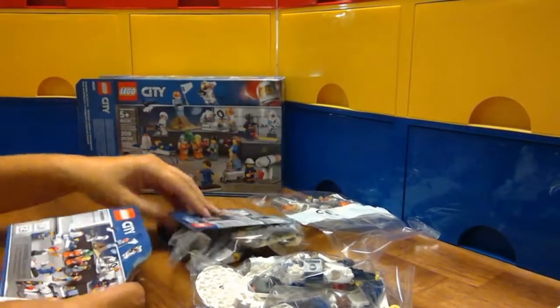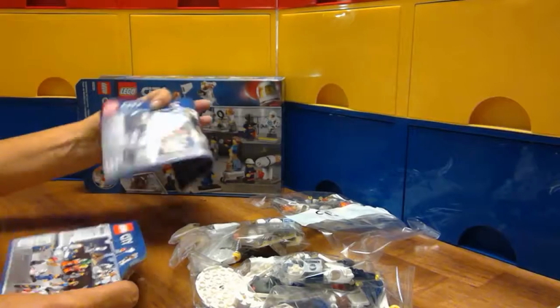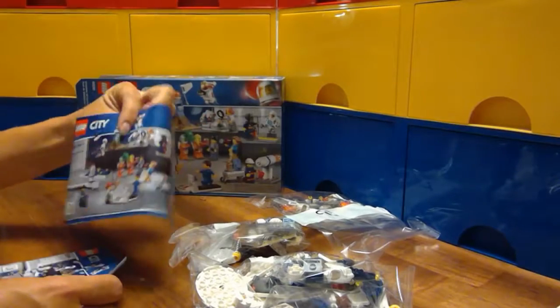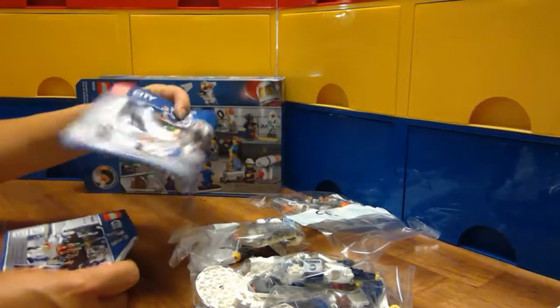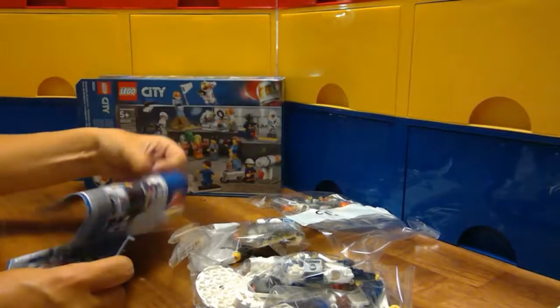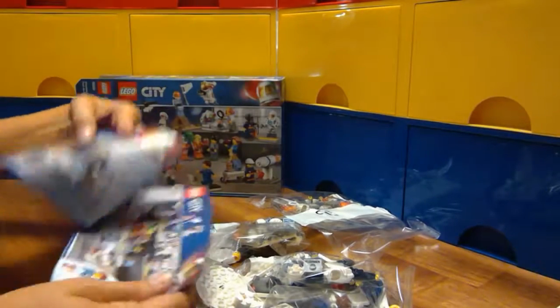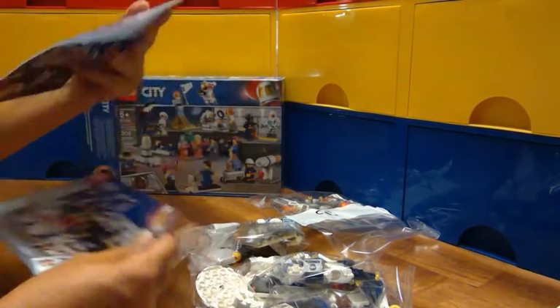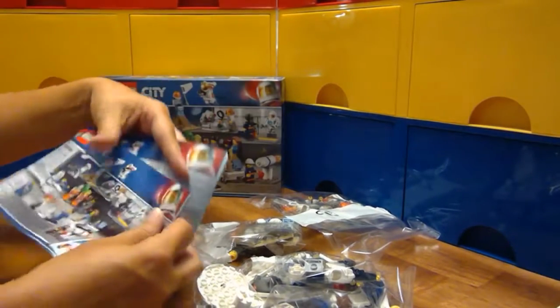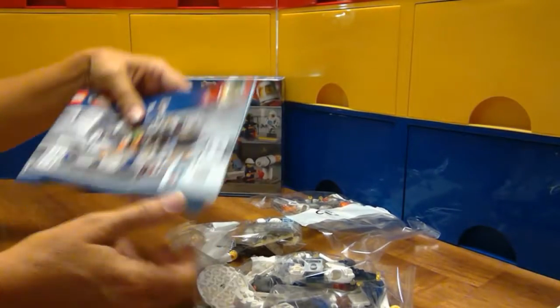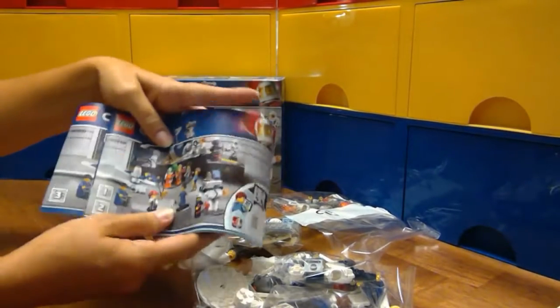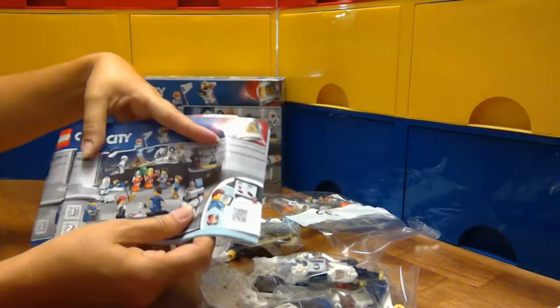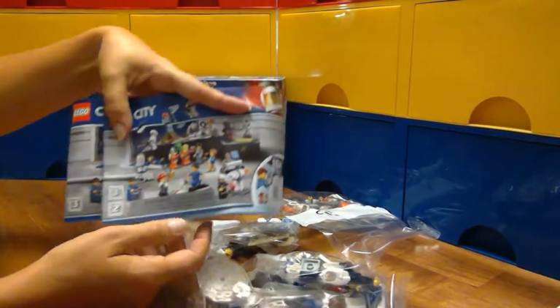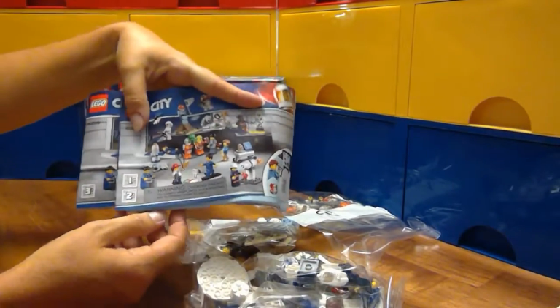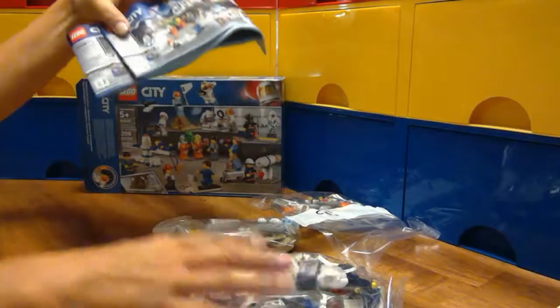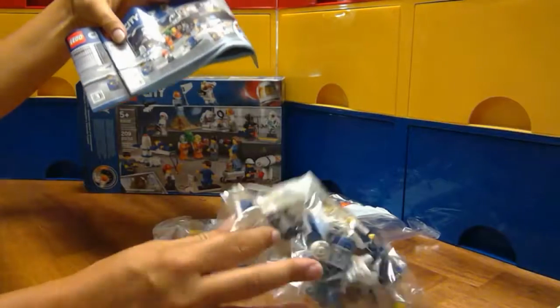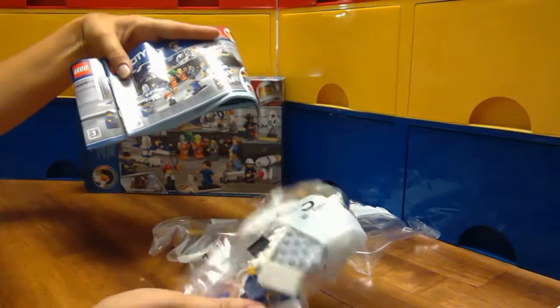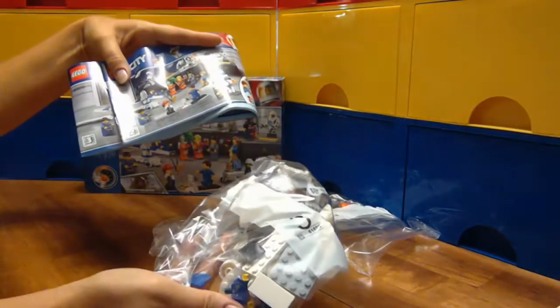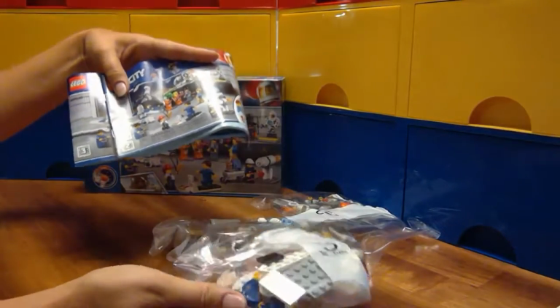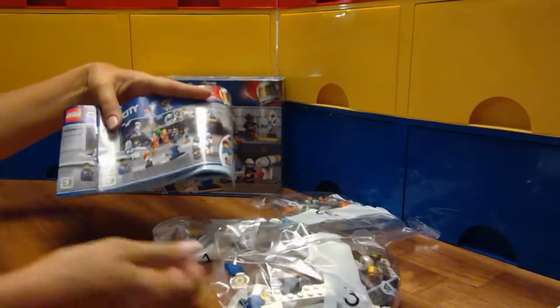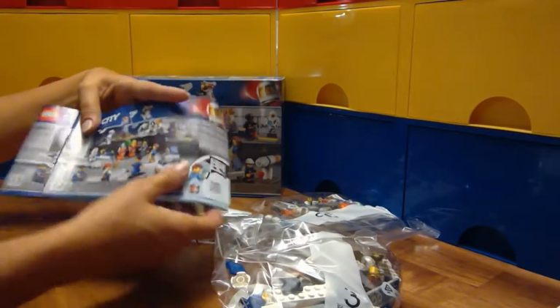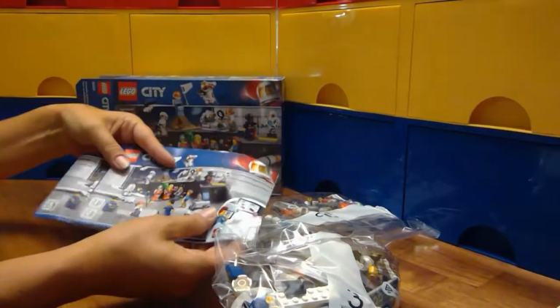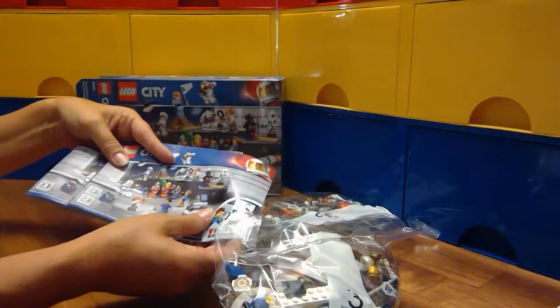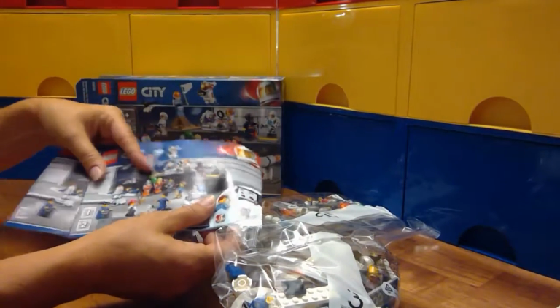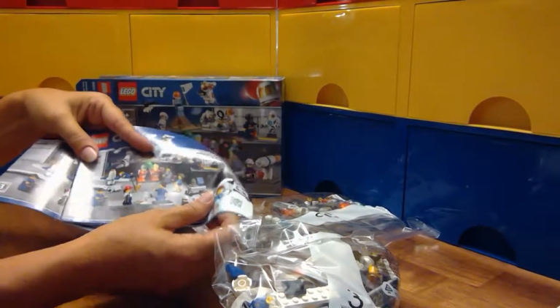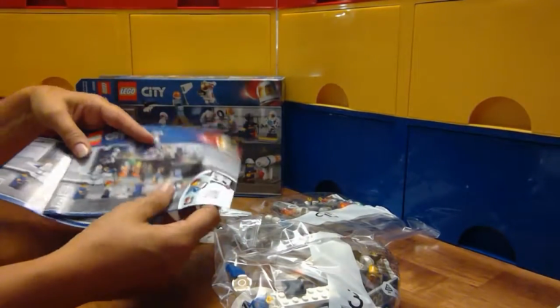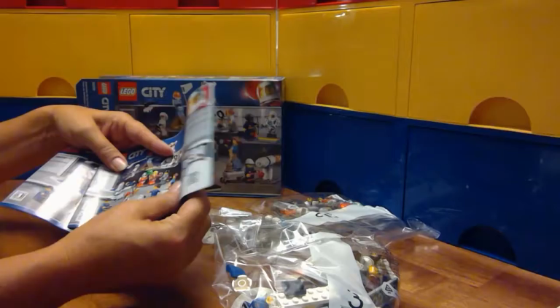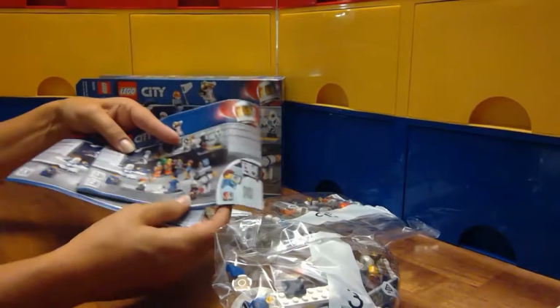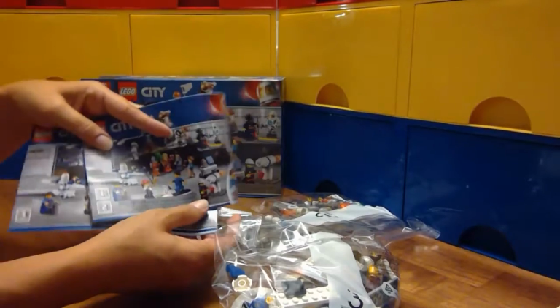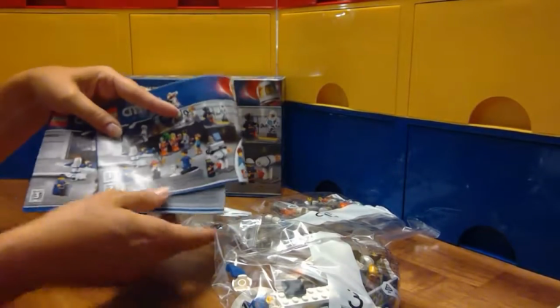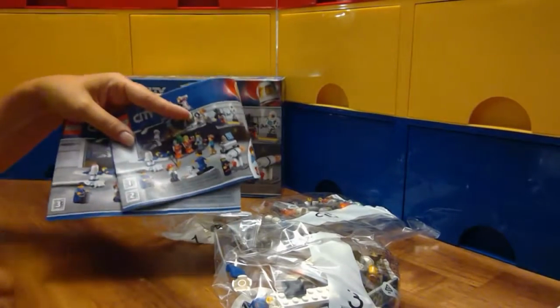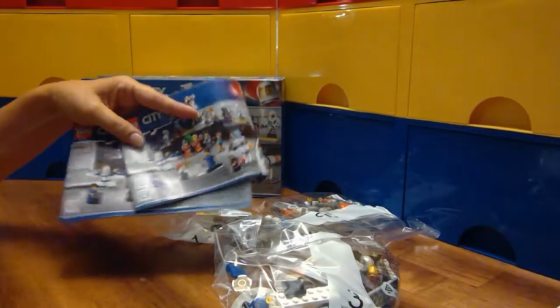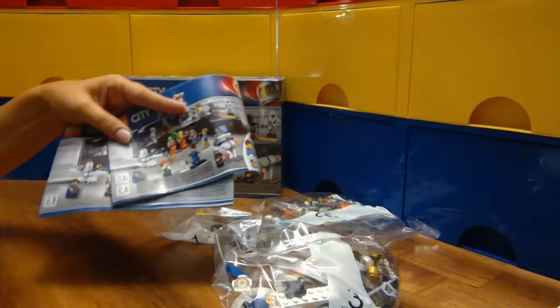We've got two instruction books and three bags. I'm going to put them all together and then show you what the little people are and what they're doing.